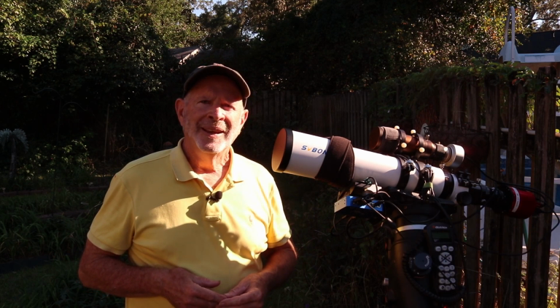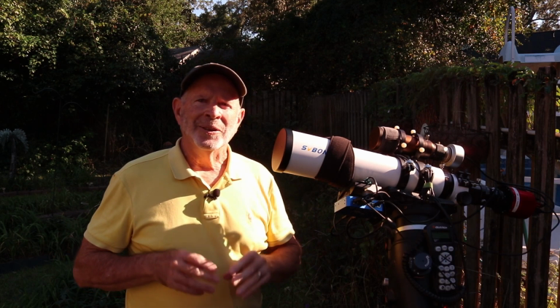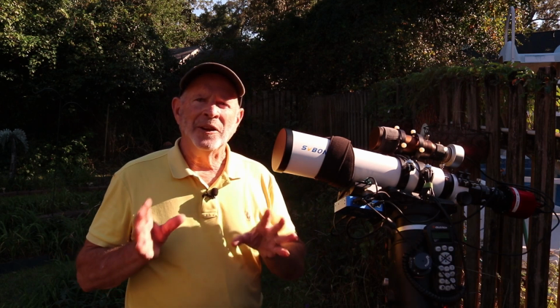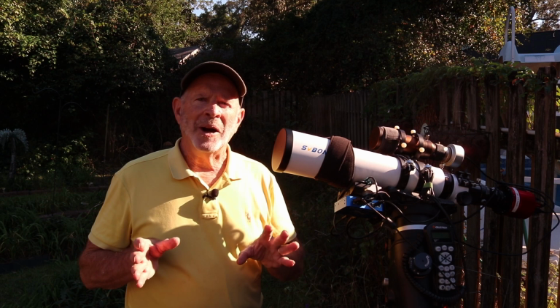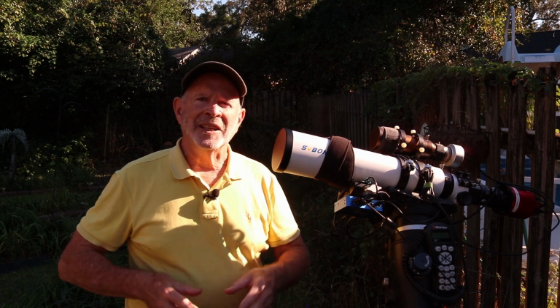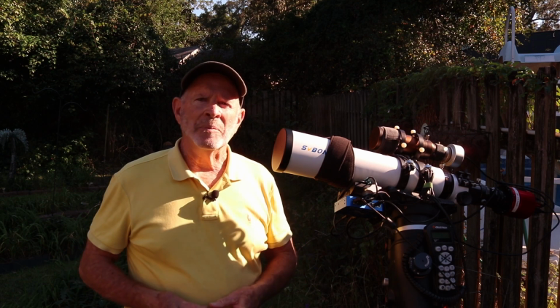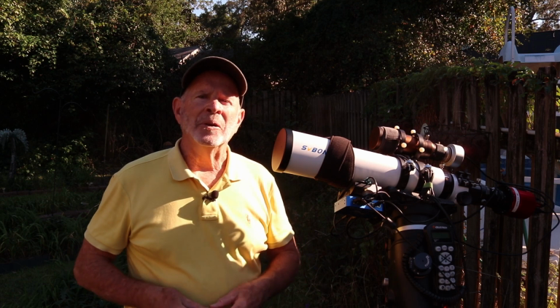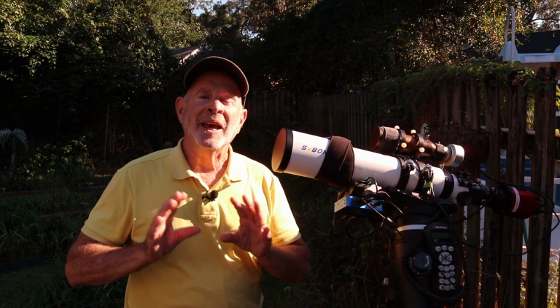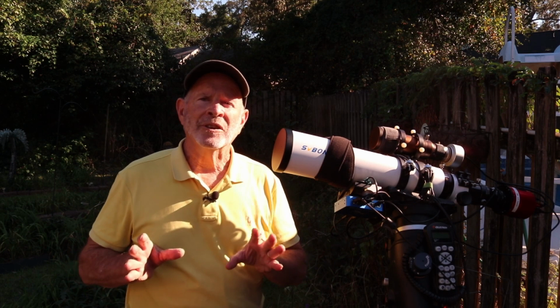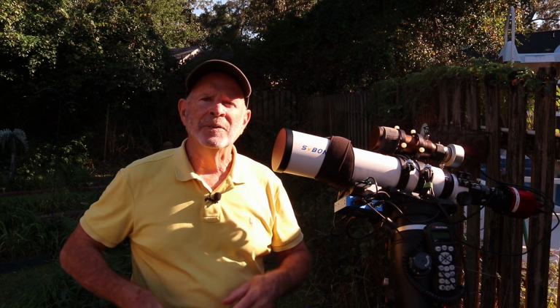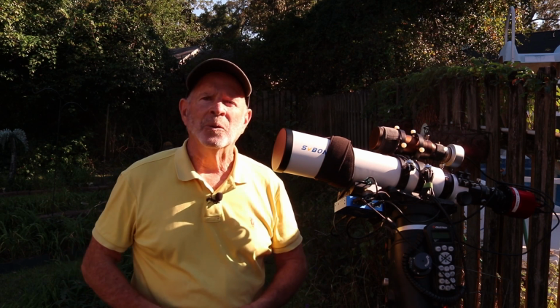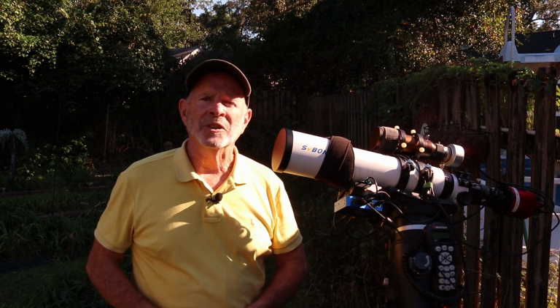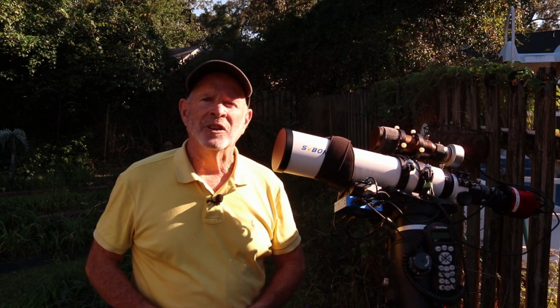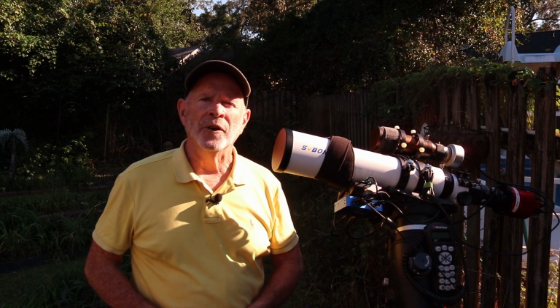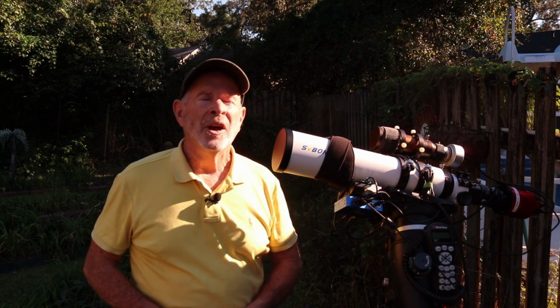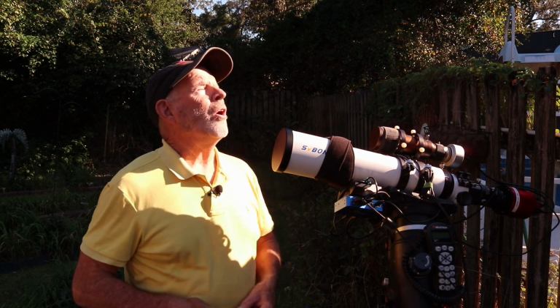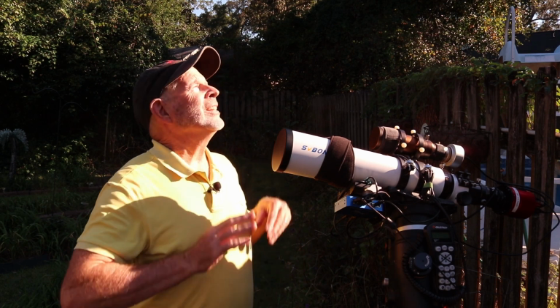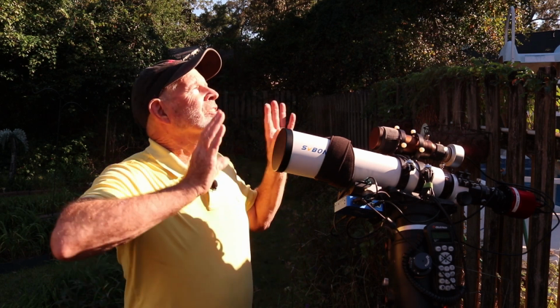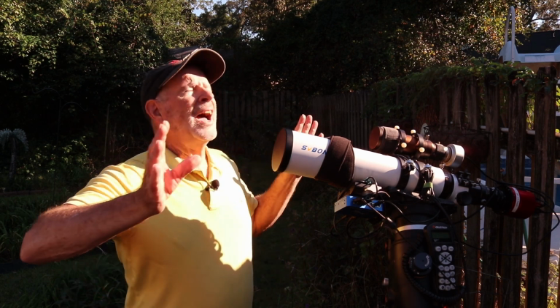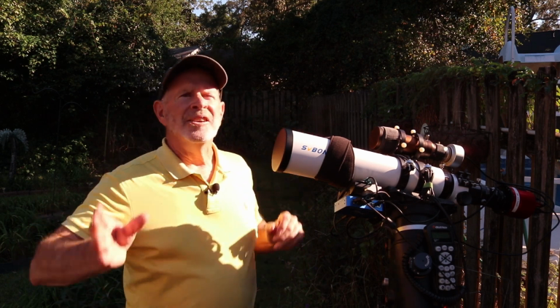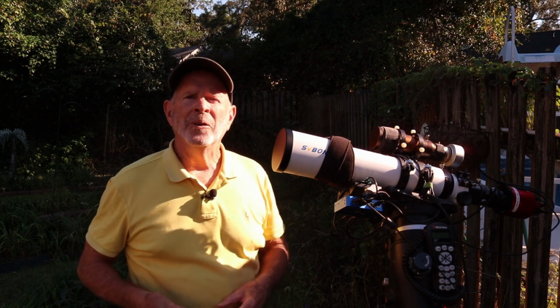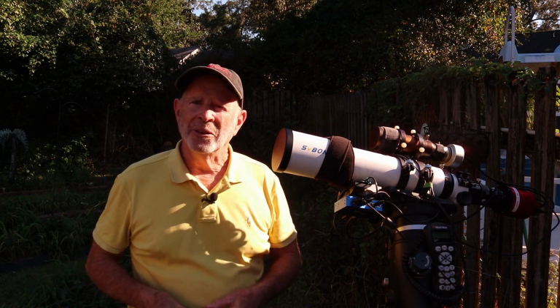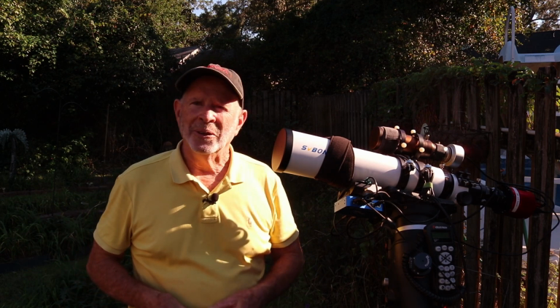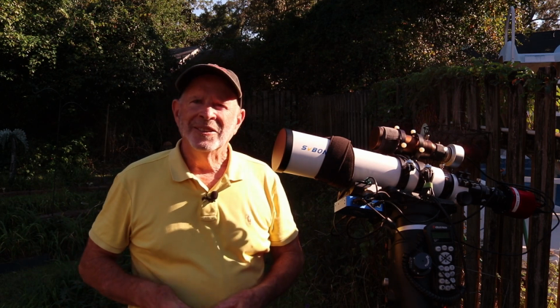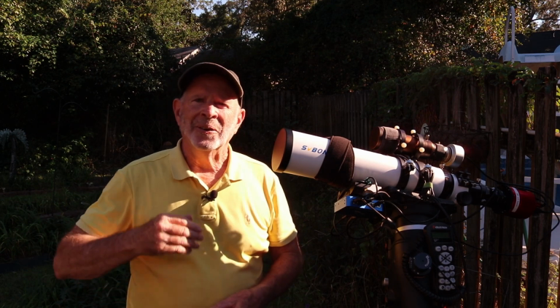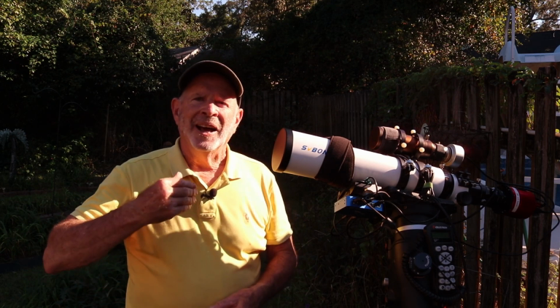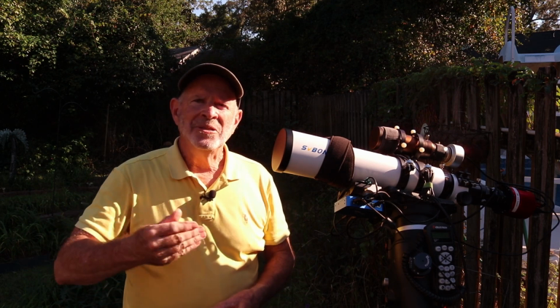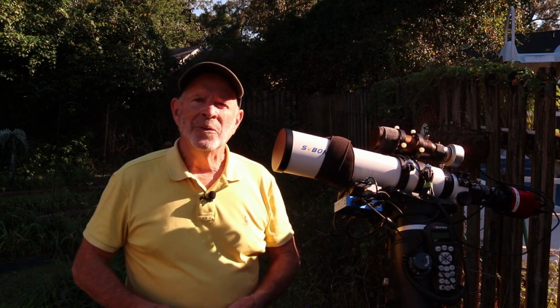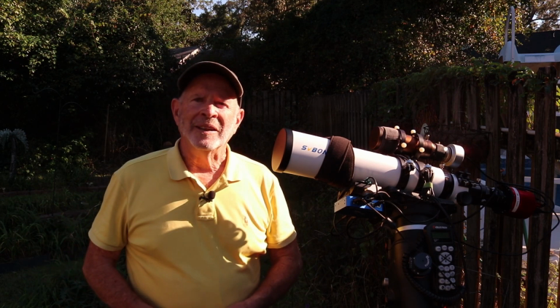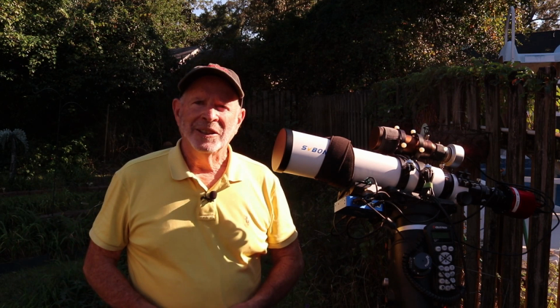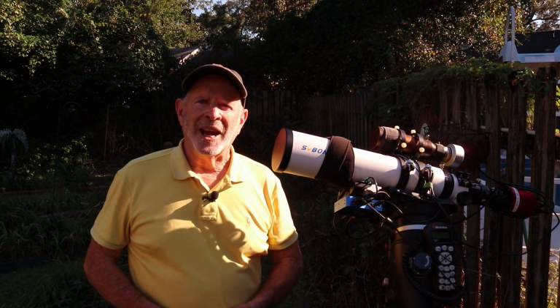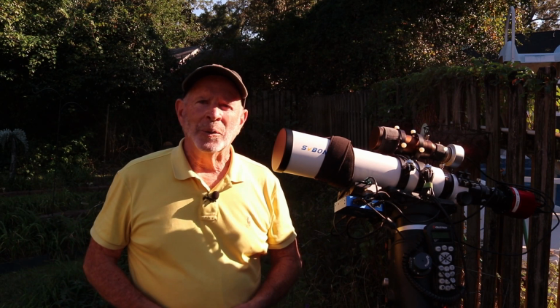Thanks for watching. Remember, the heavens are filled with majestic wonders, all in the sky near you. So unless you need rain — clear skies, everyone.